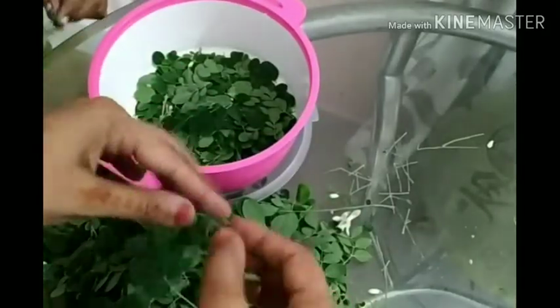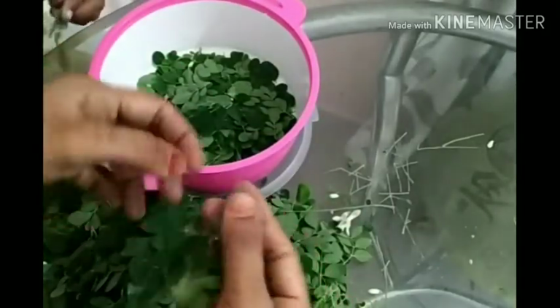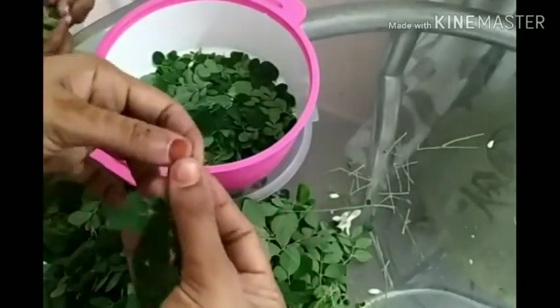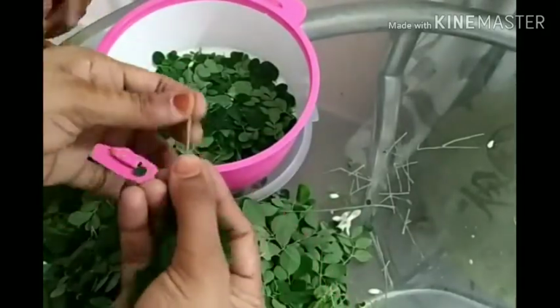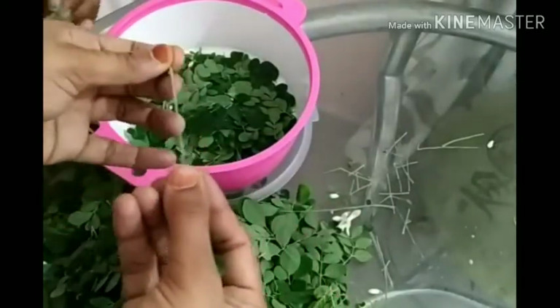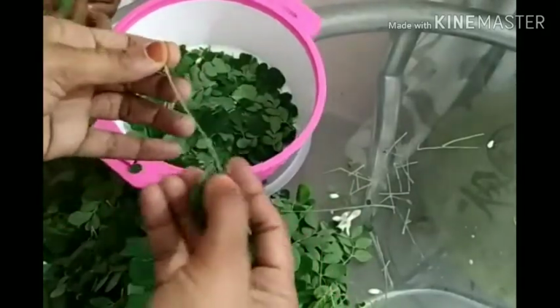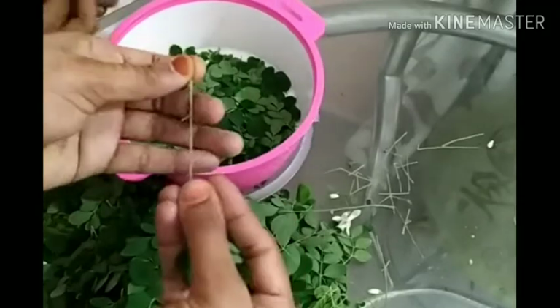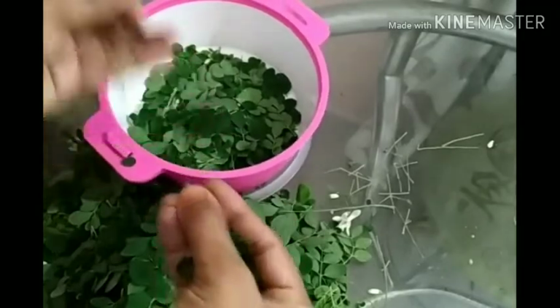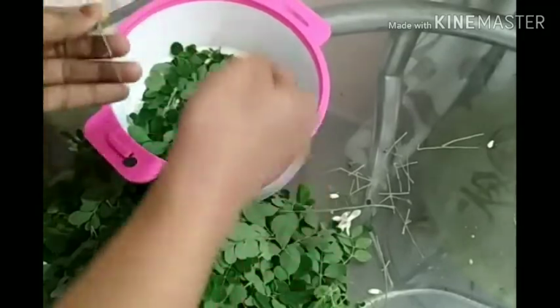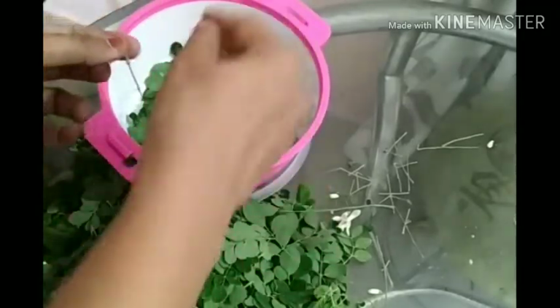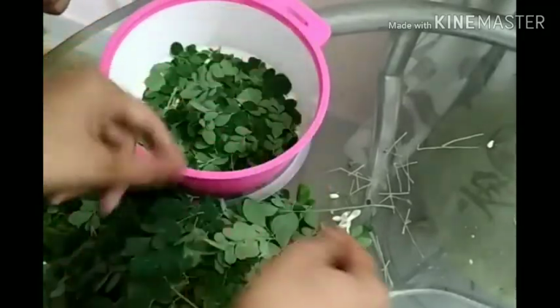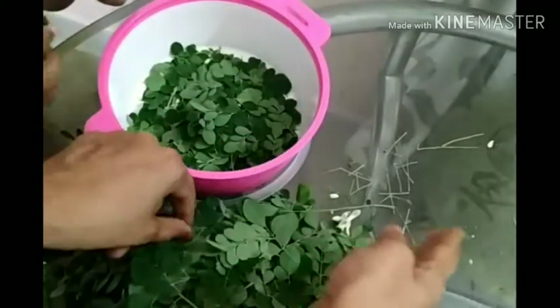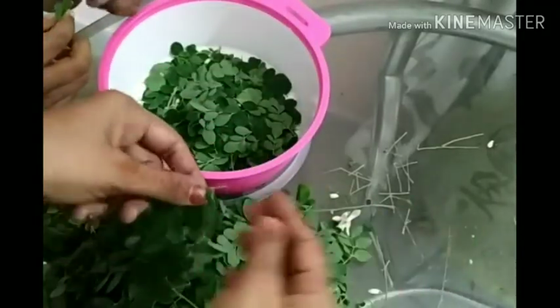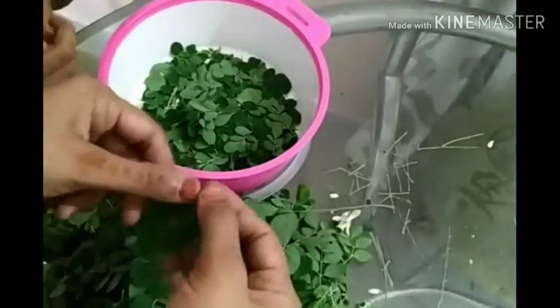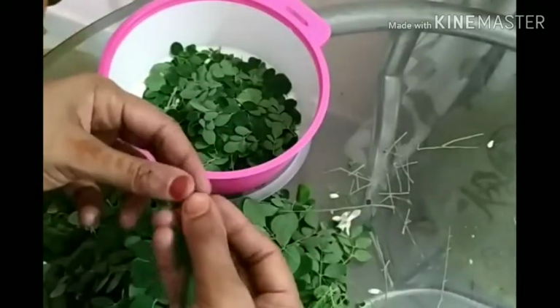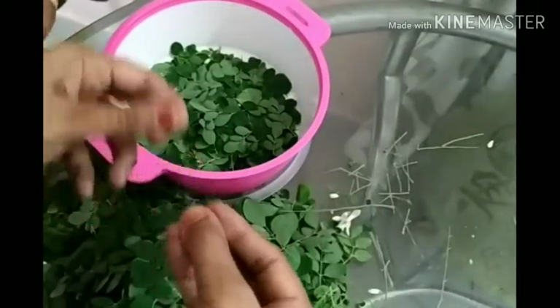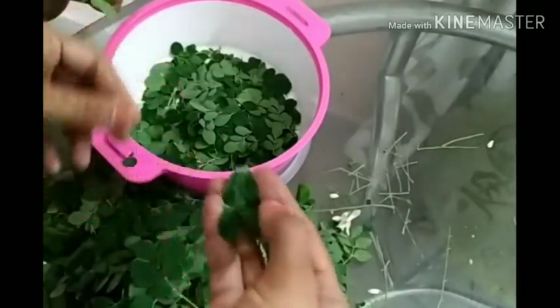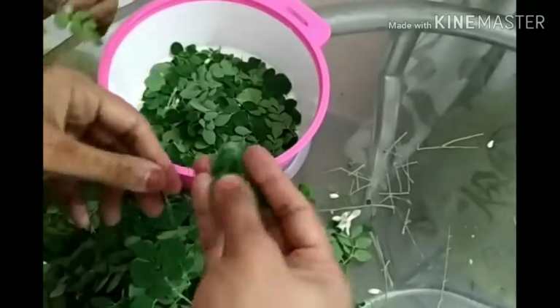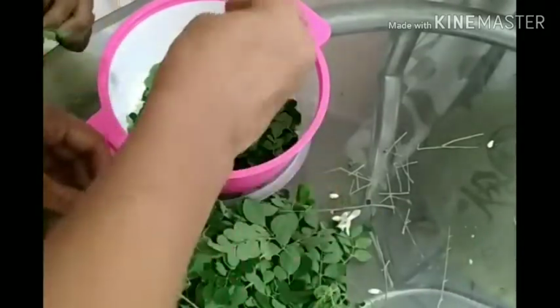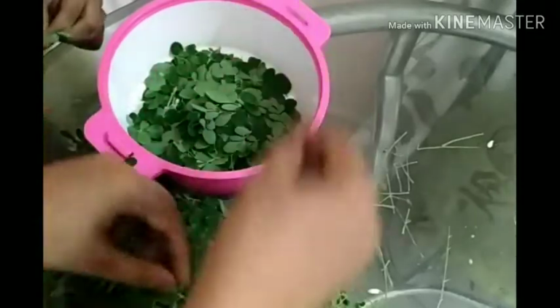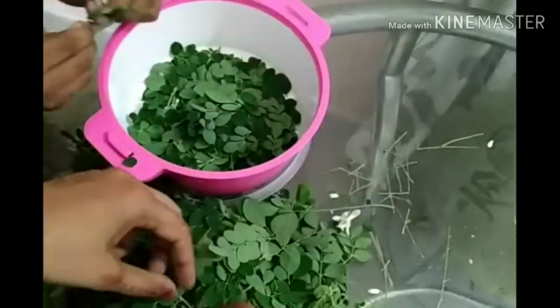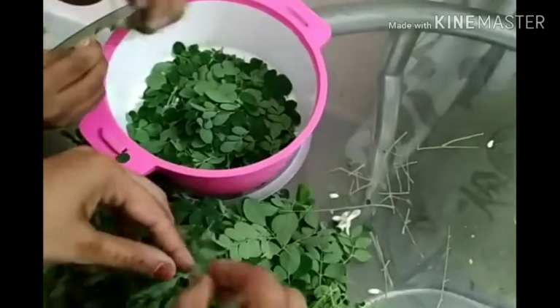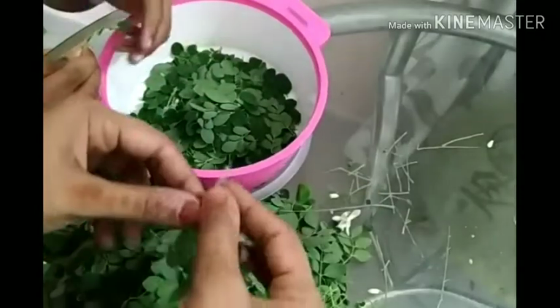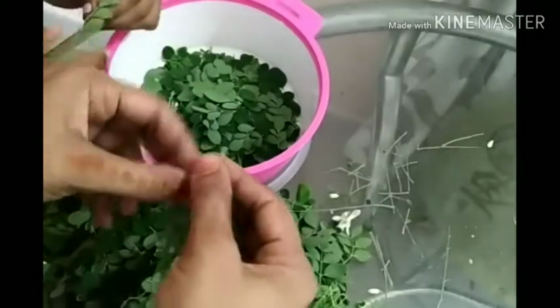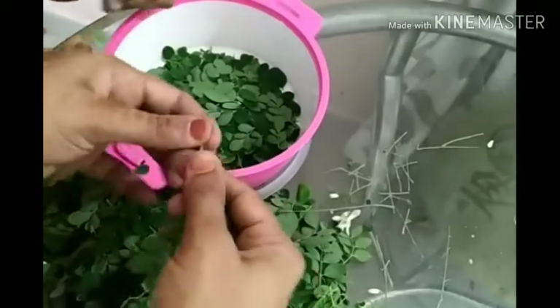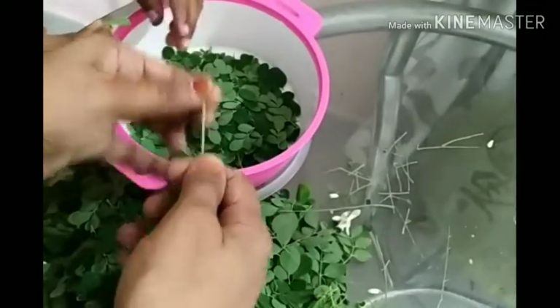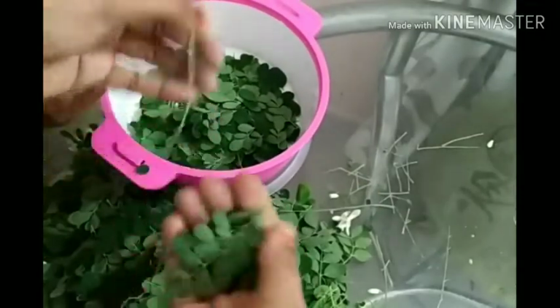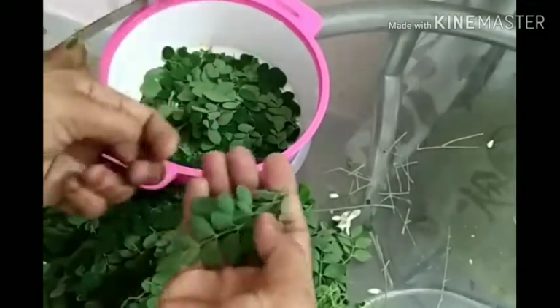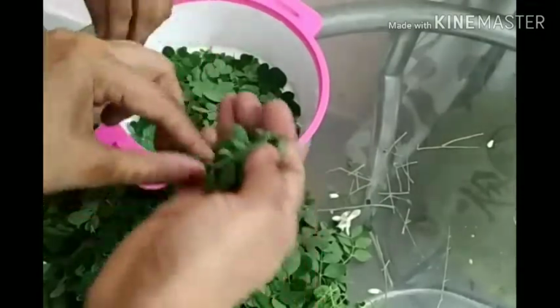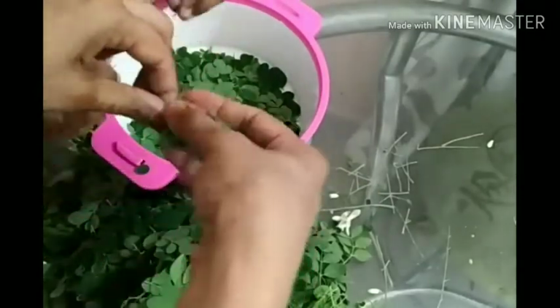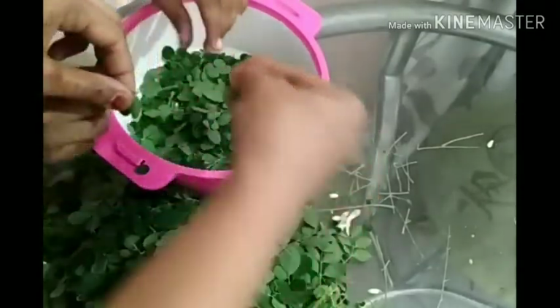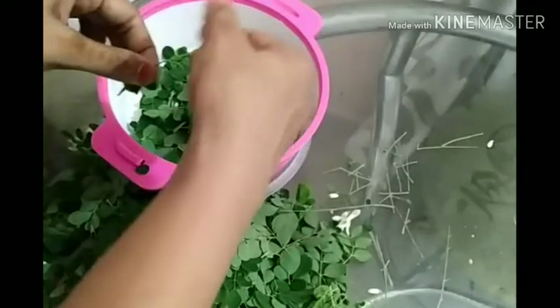If we have the muringi, we will take the fresh muringi and get it to the taste. So, we will add this to the muringi.